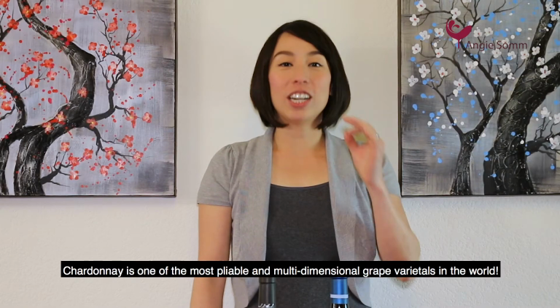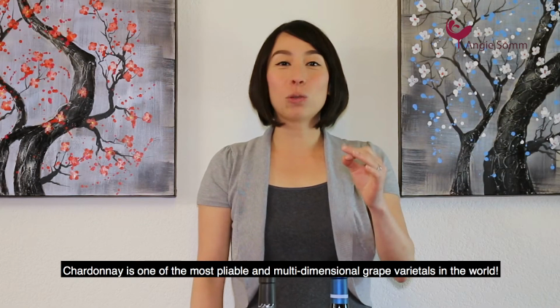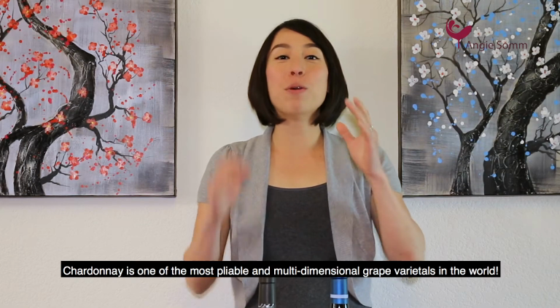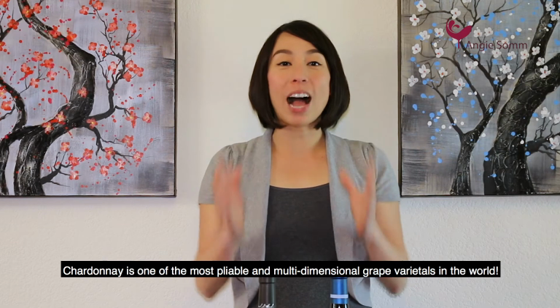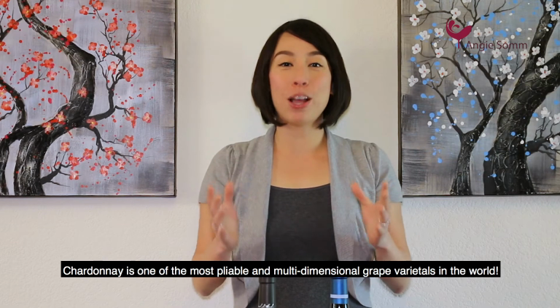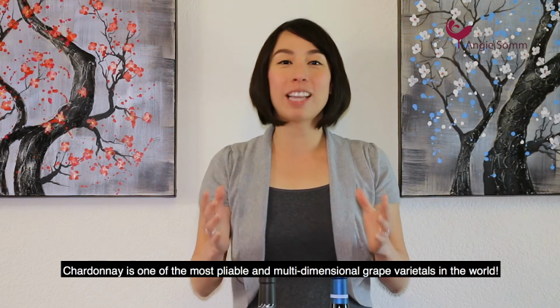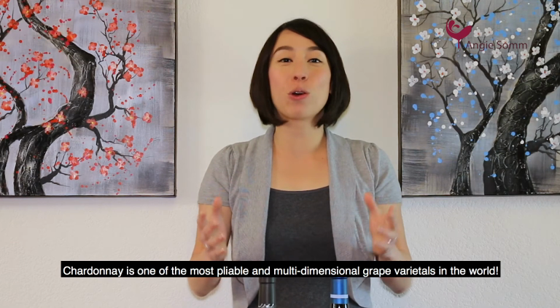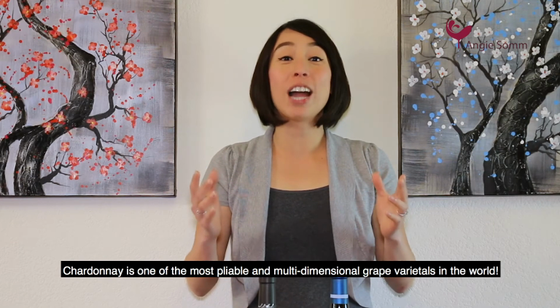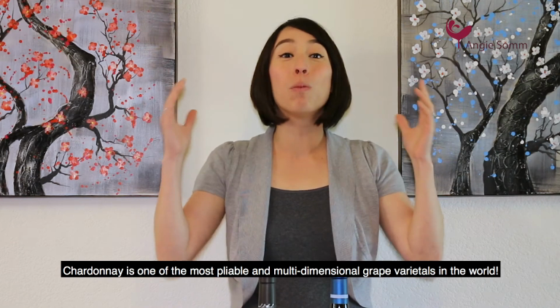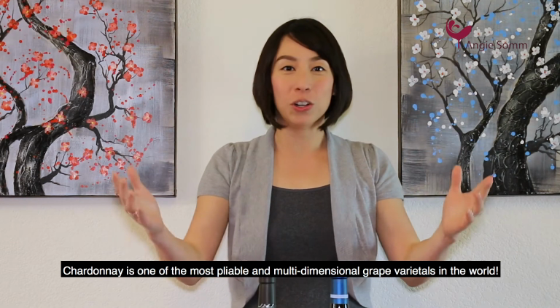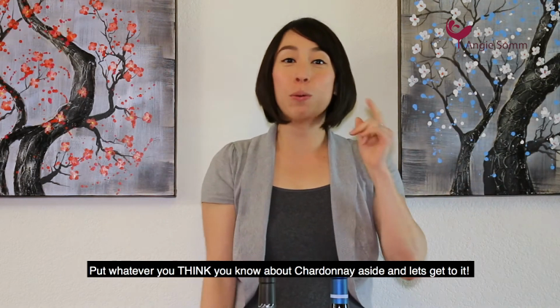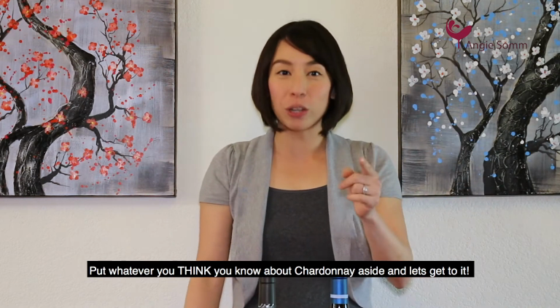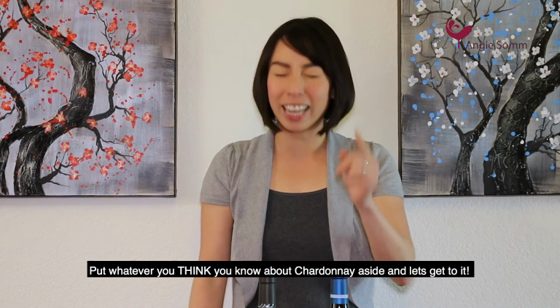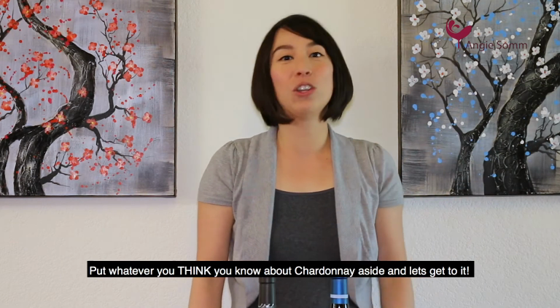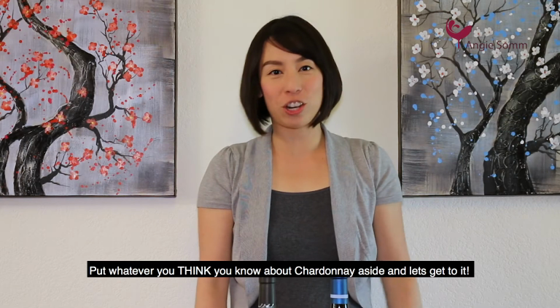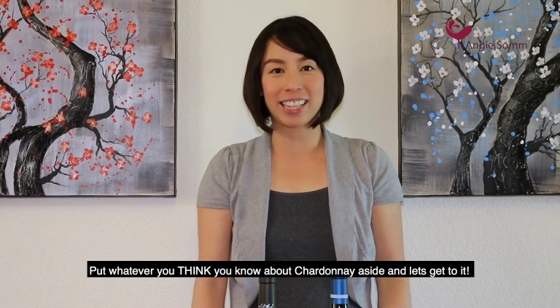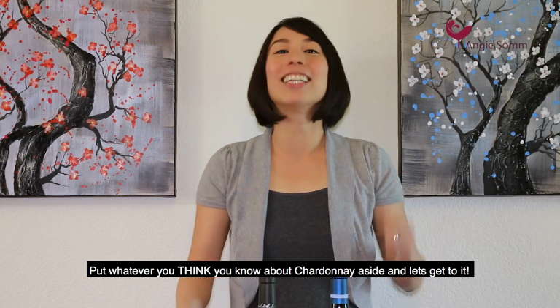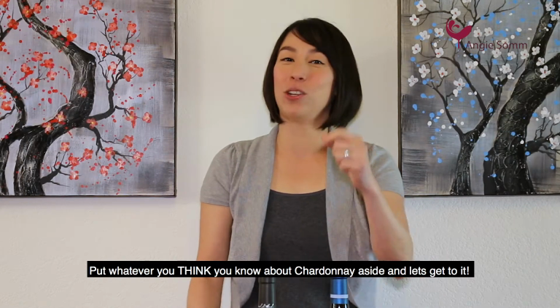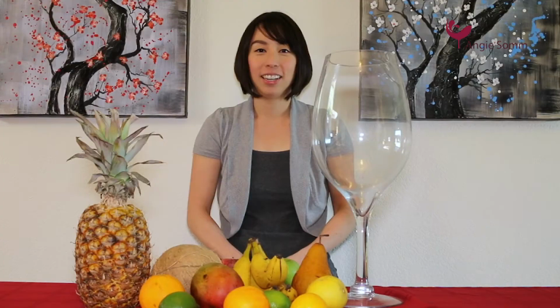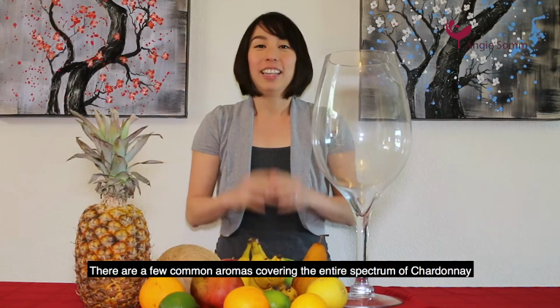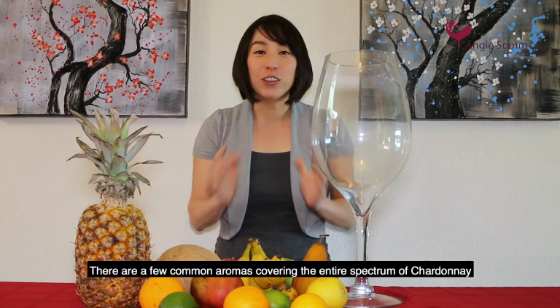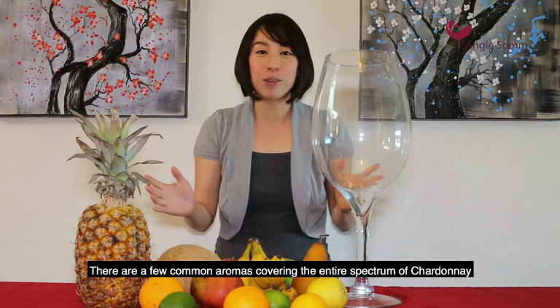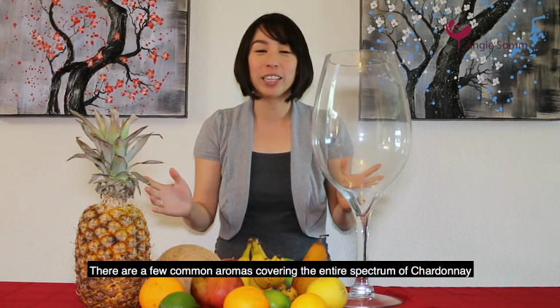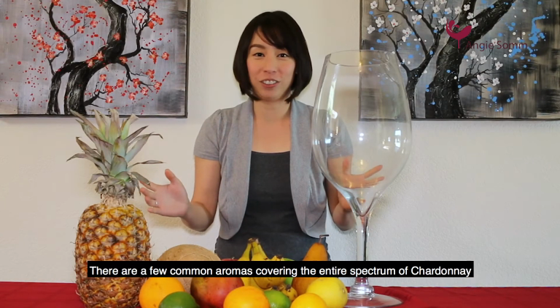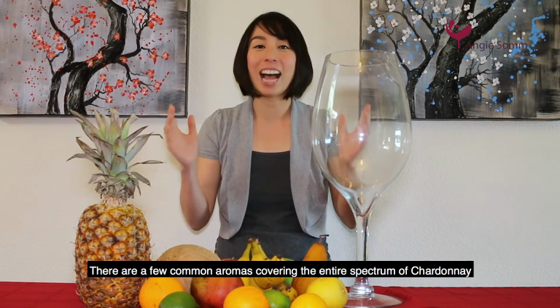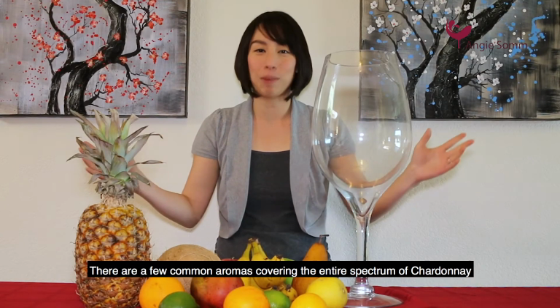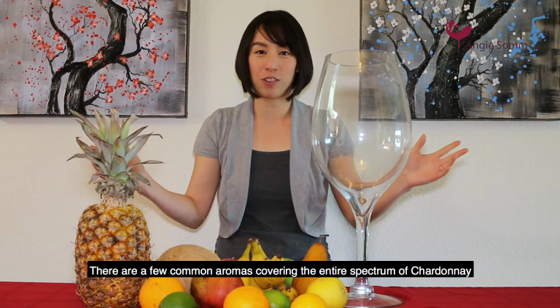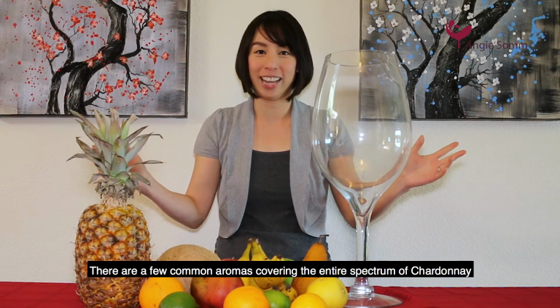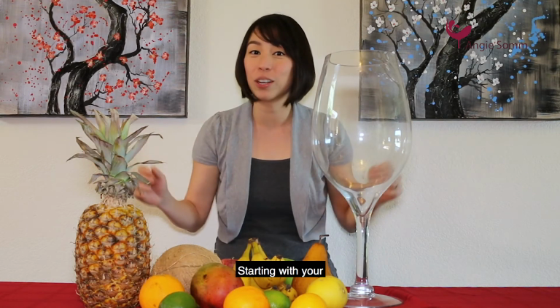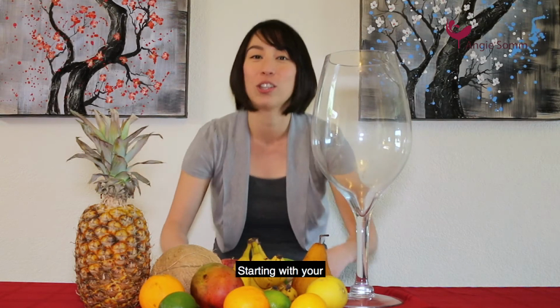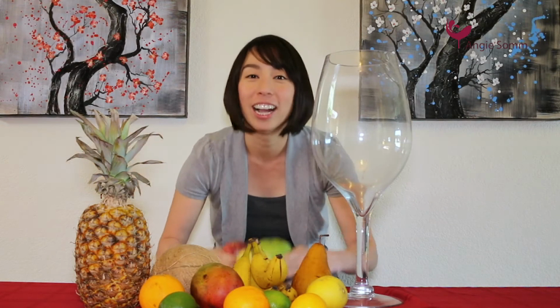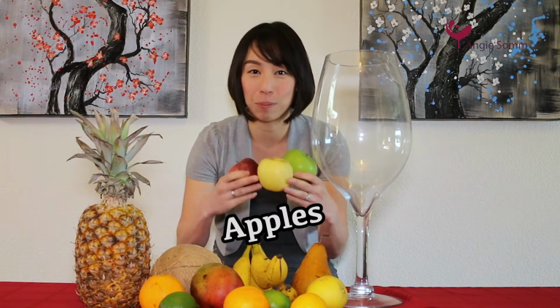Chardonnay is one of the most pliable and multi-dimensional grape varietals in the world. Put whatever you think you know about Chardonnay aside and let's get to it. There are a few common aromas that cover the entire spectrum of Chardonnay, starting with apples.